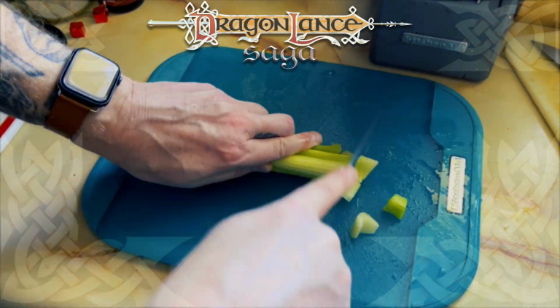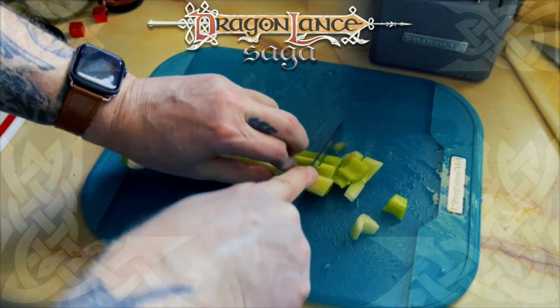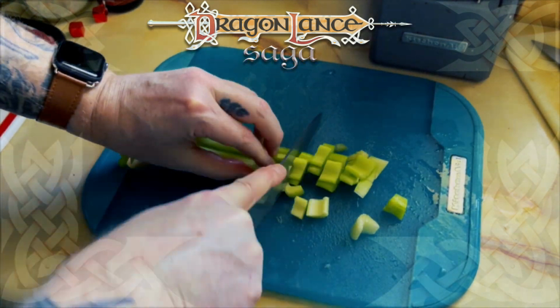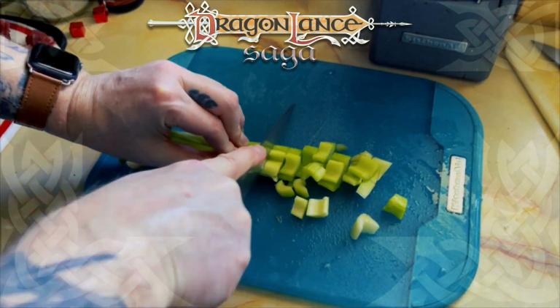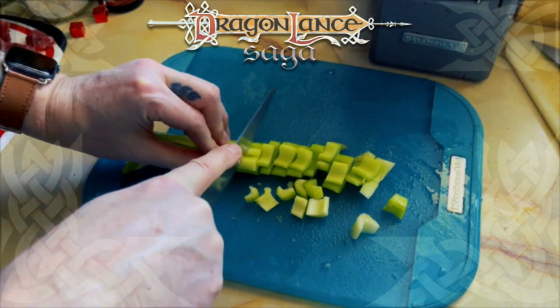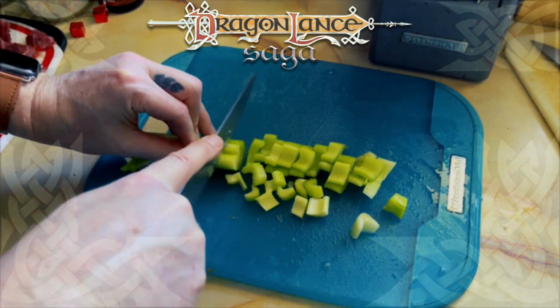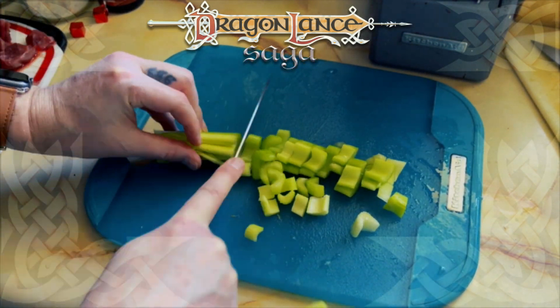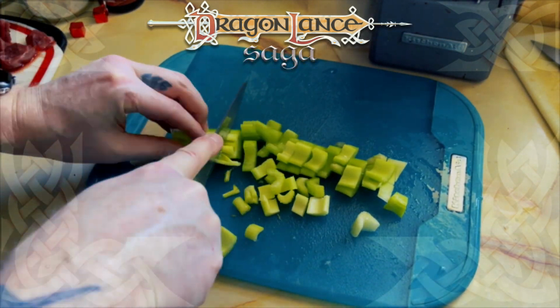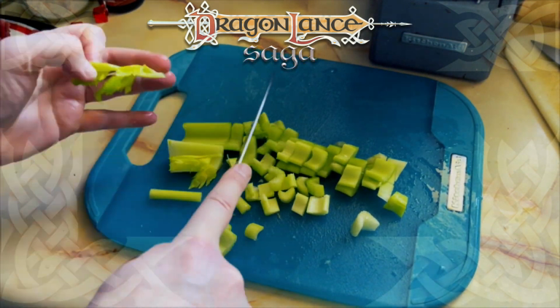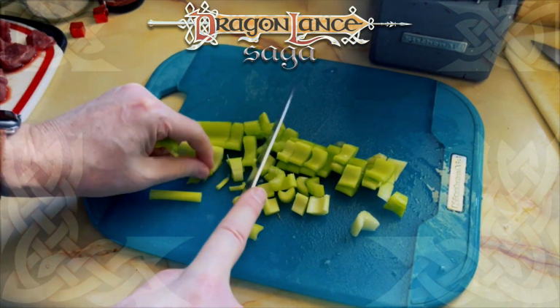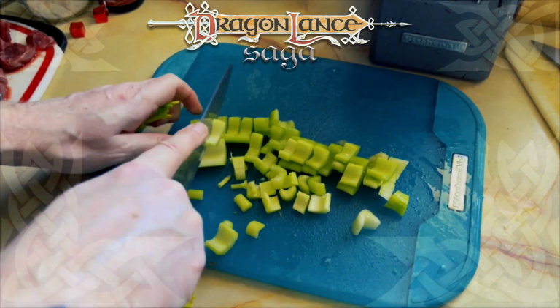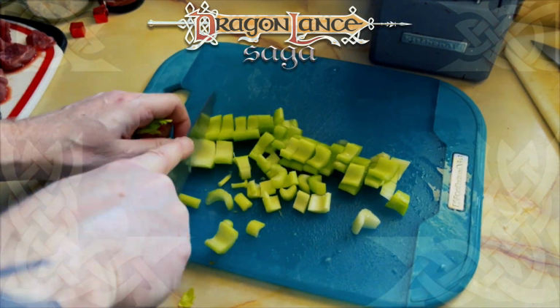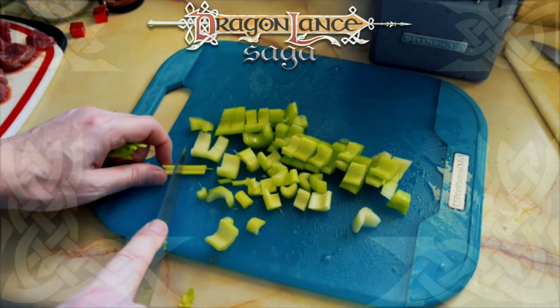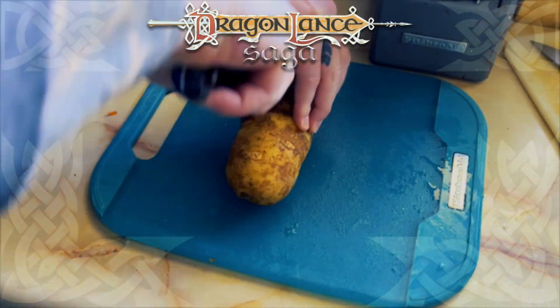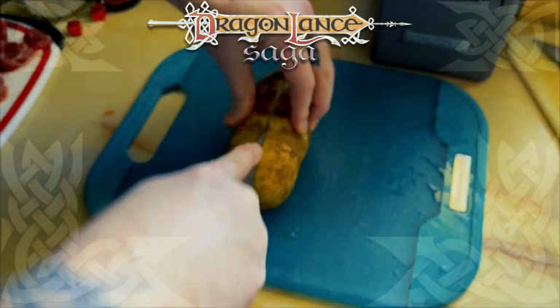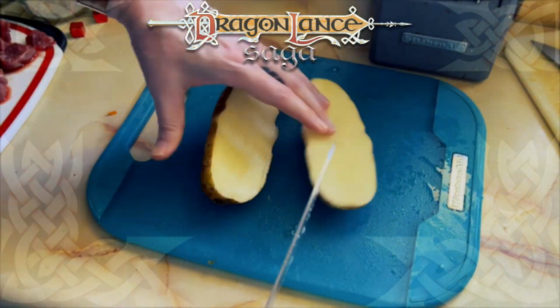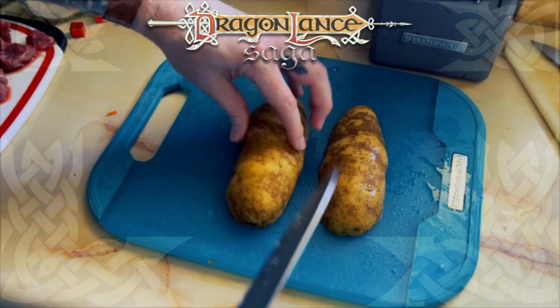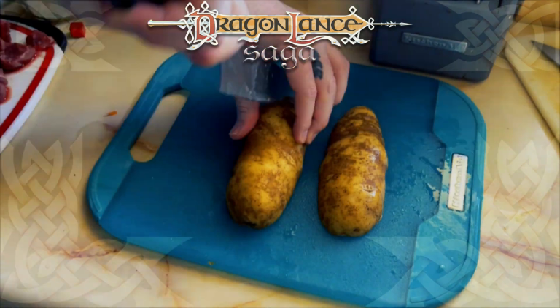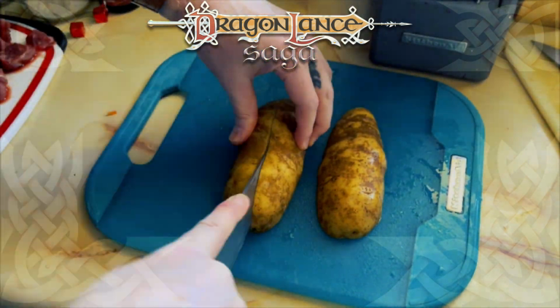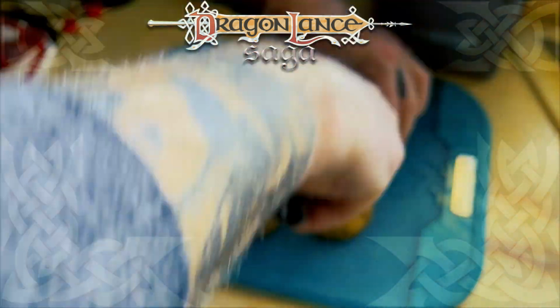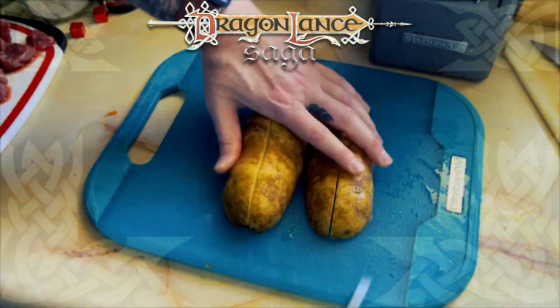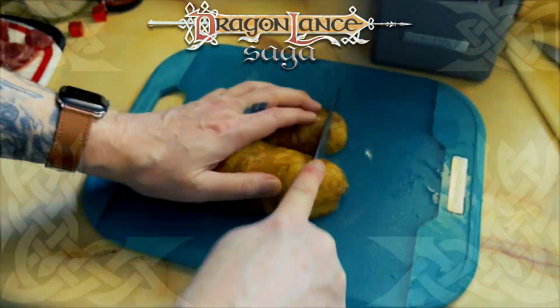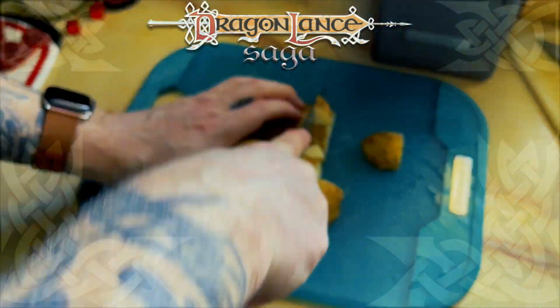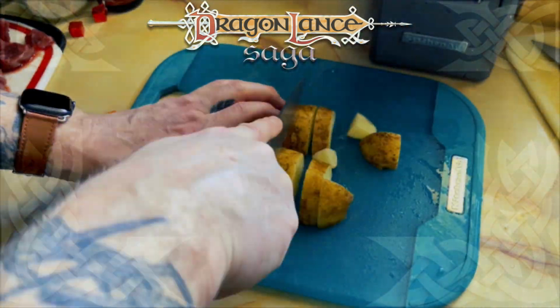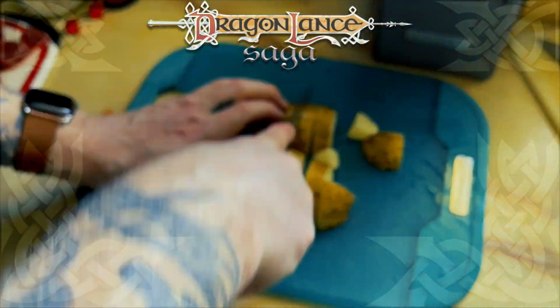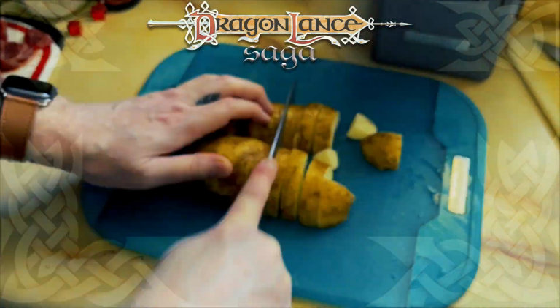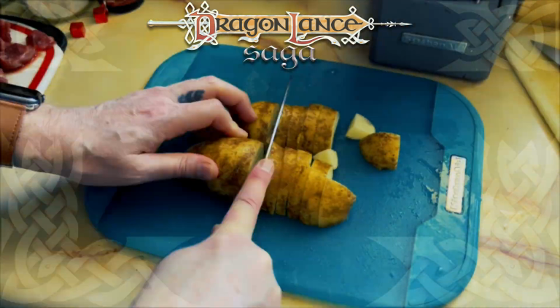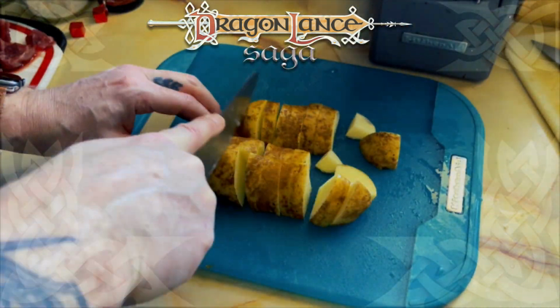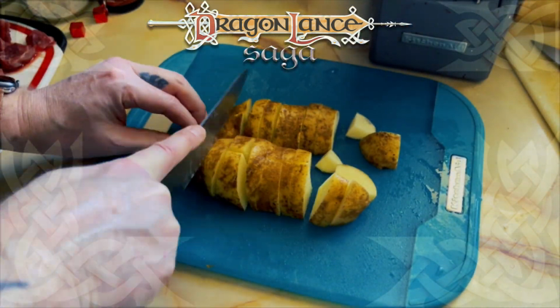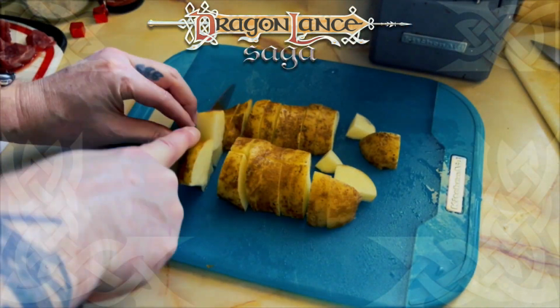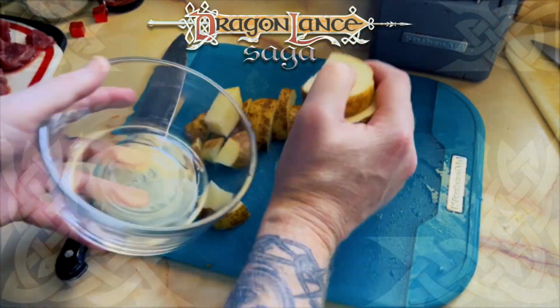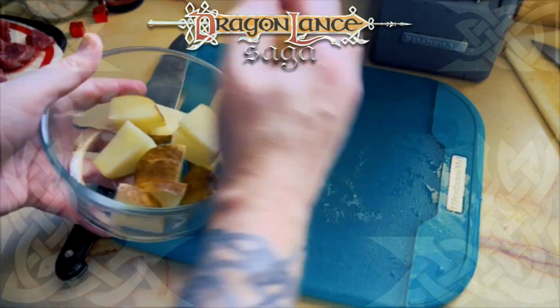Next, I chopped the celery stick, chopped up. Then I quartered three potatoes. It recommends dicing them, but I like larger chunks of potato in my stew.